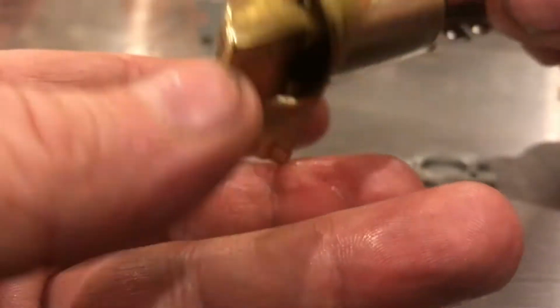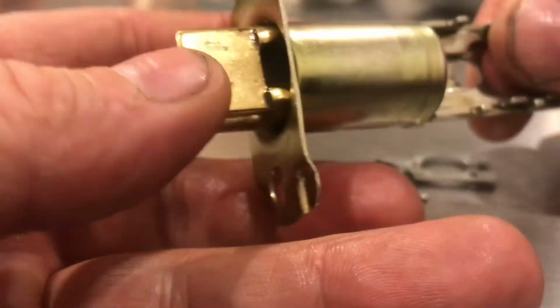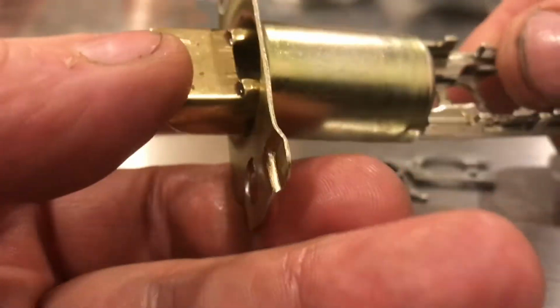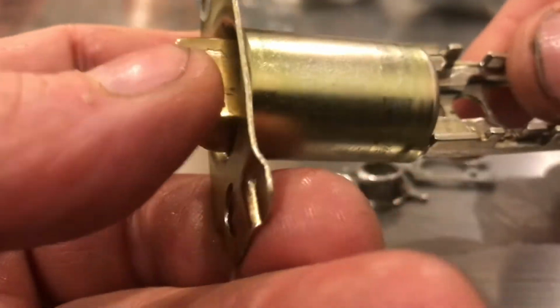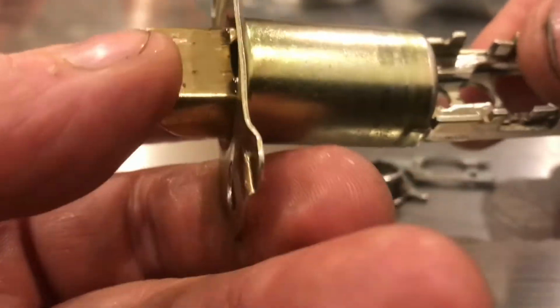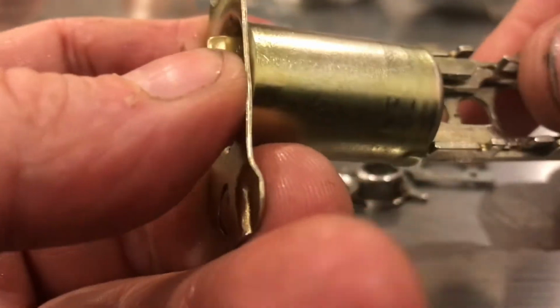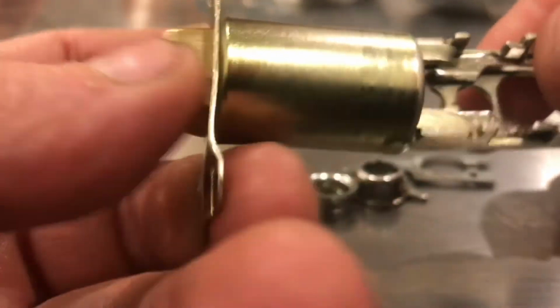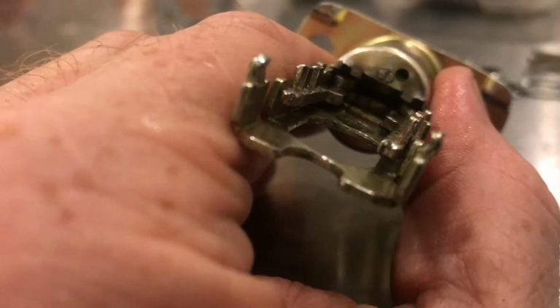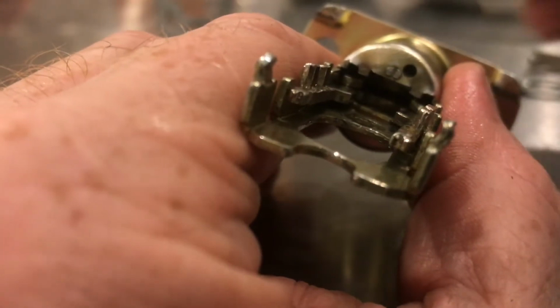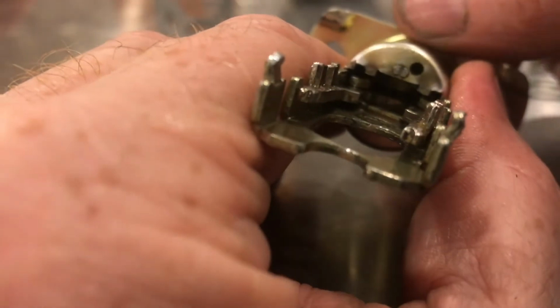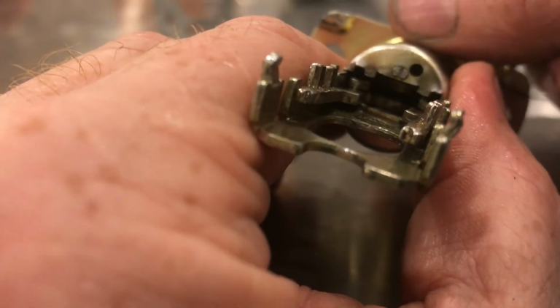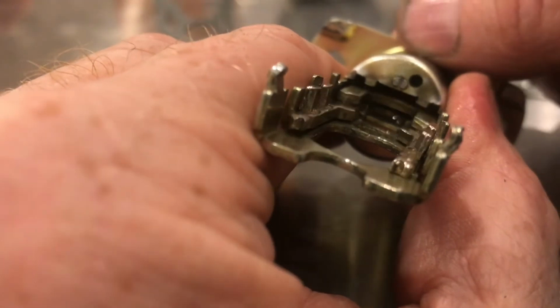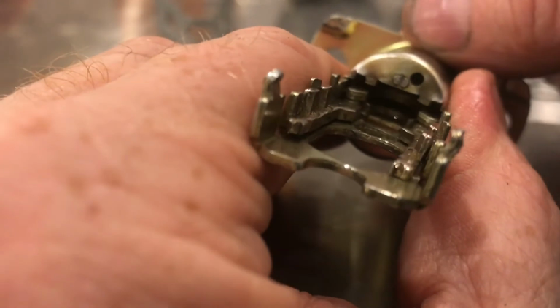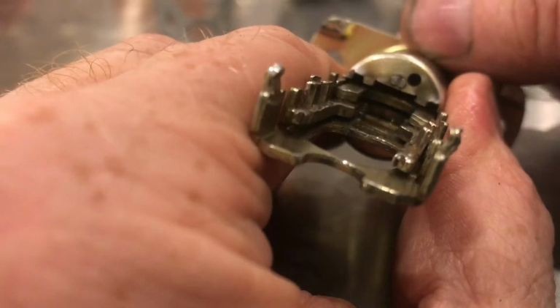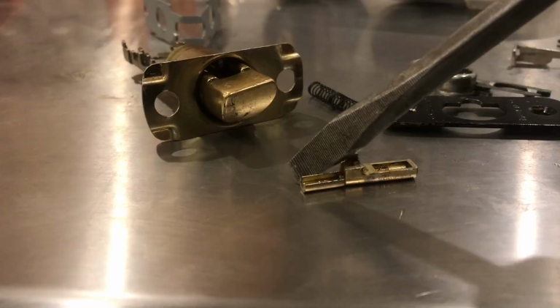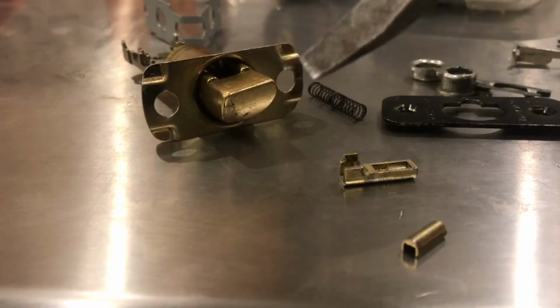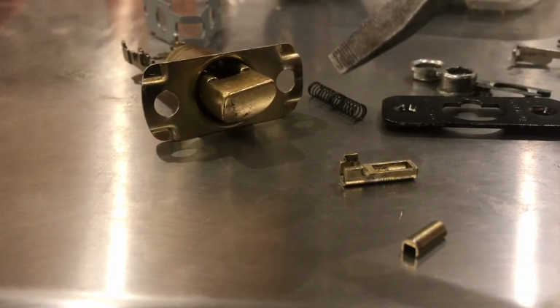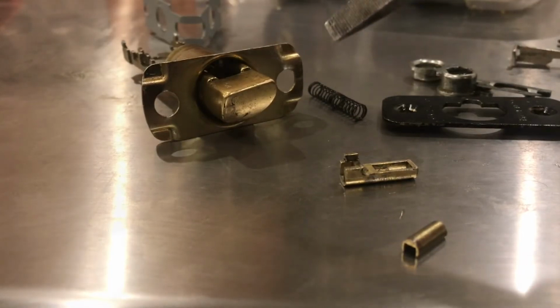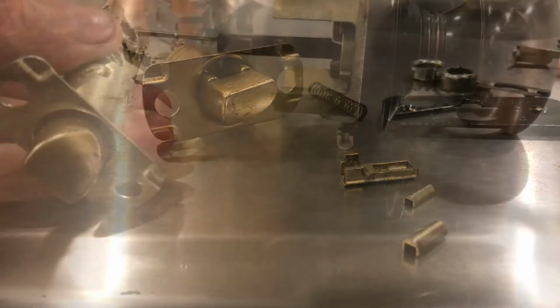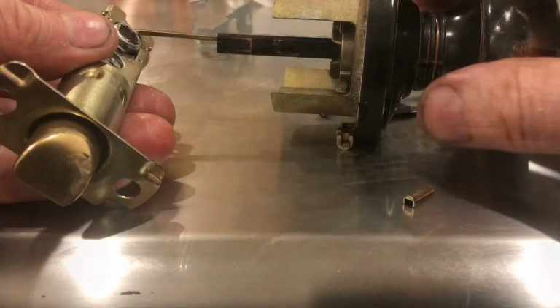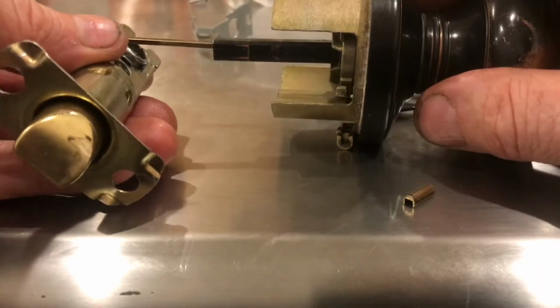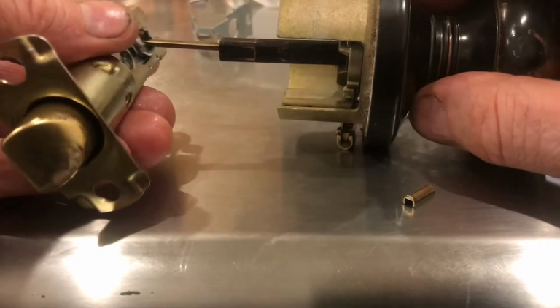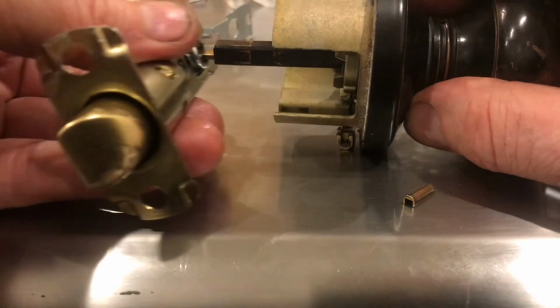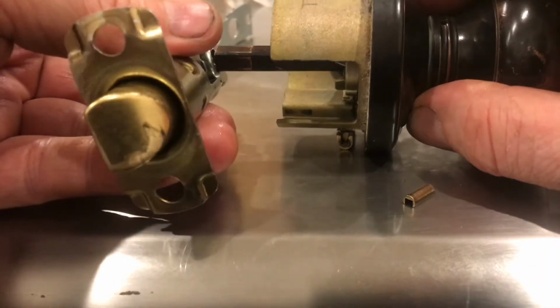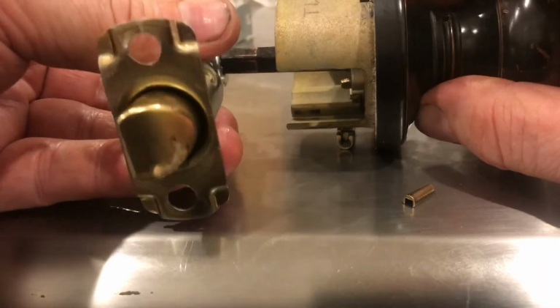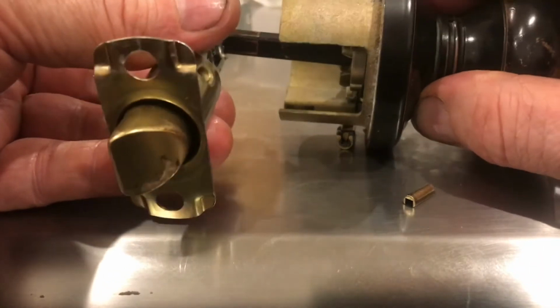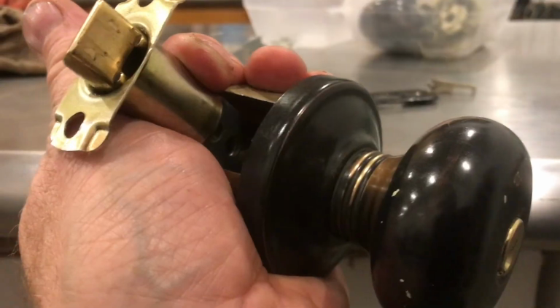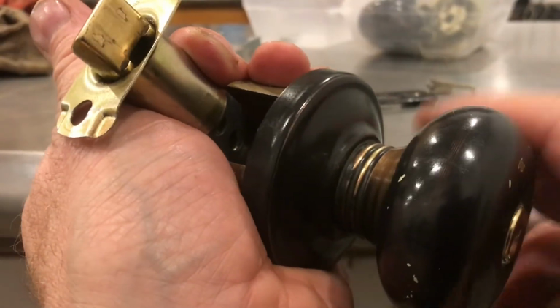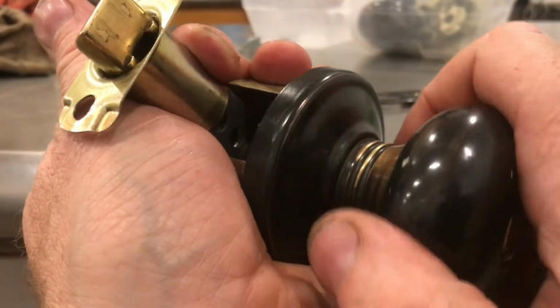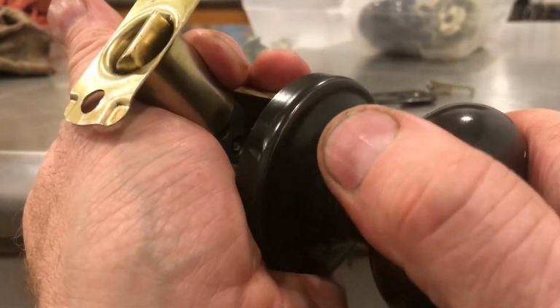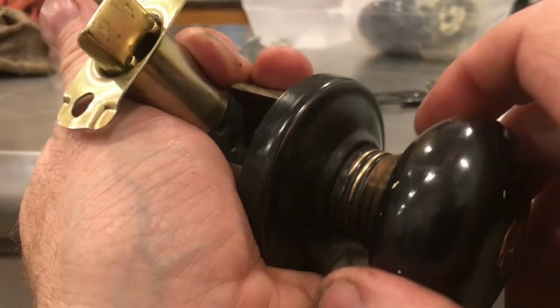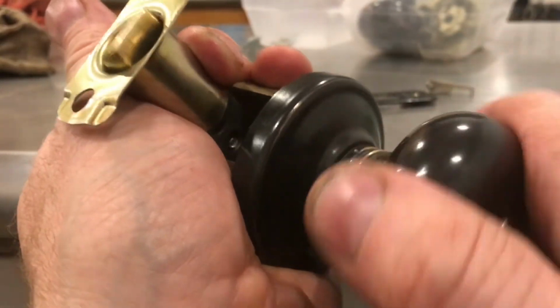Here's a couple angles of that latch moving back and forth. Here's looking from the back of the mechanism. With the latch broken, this lock will not lock again. But I might be able to put everything back together and just use the doorknob as a latch.